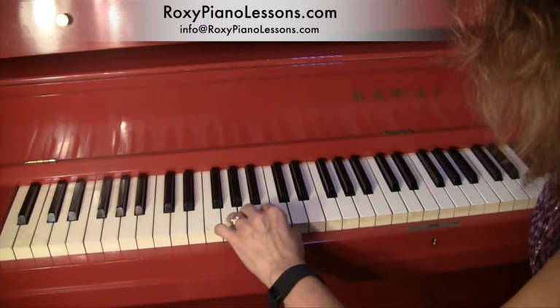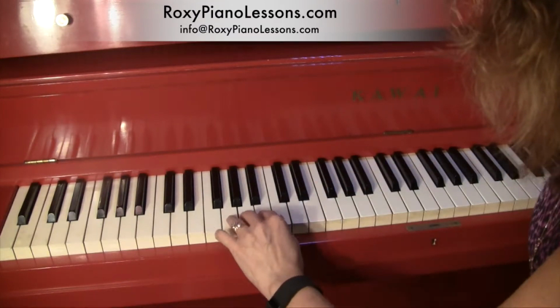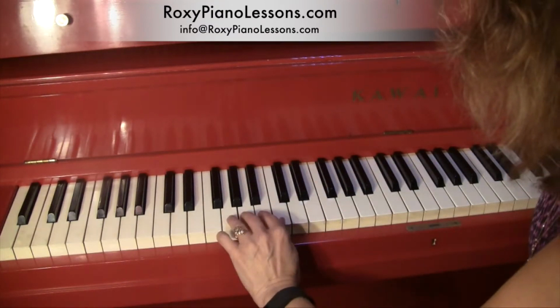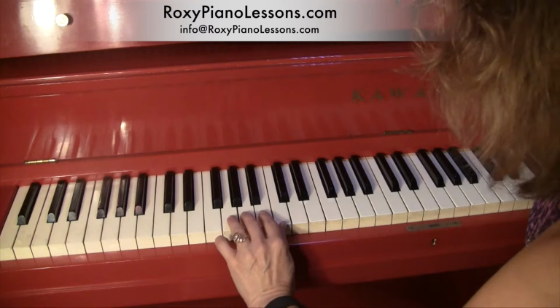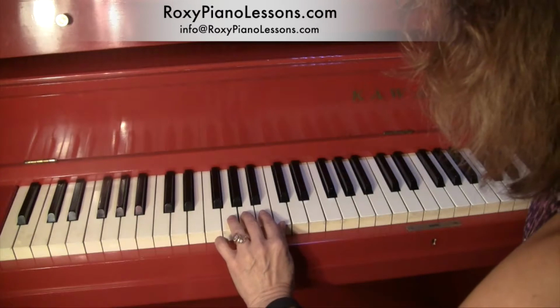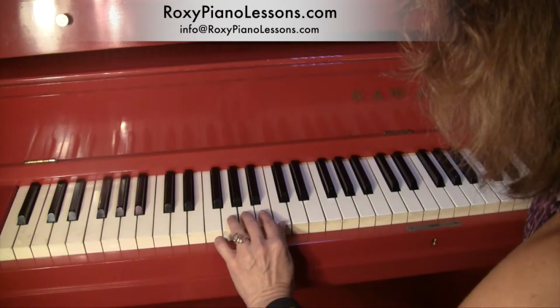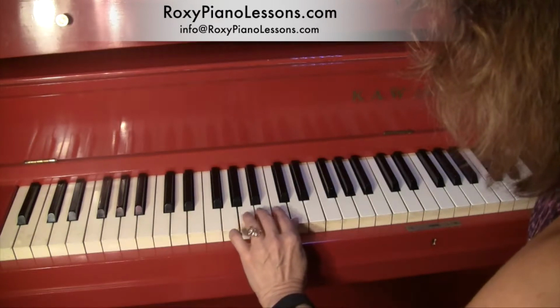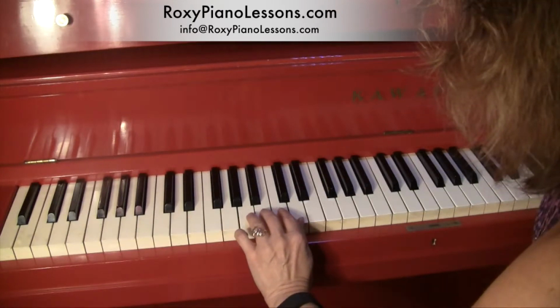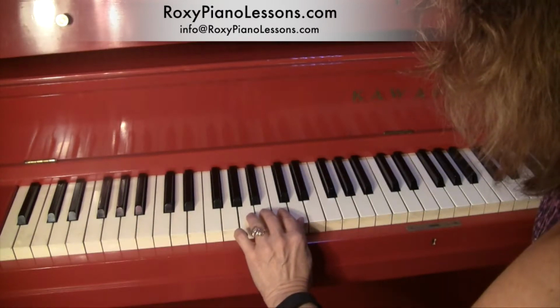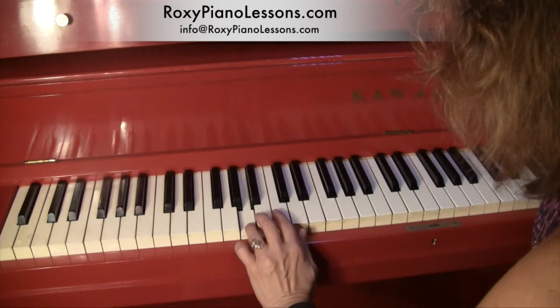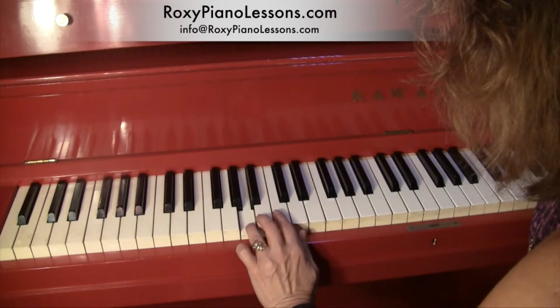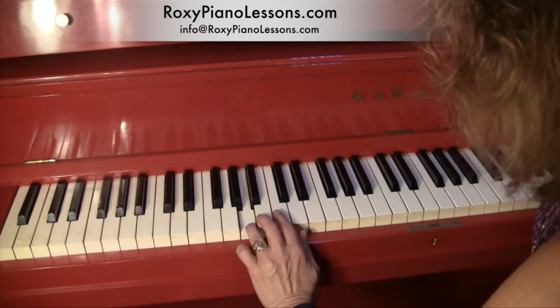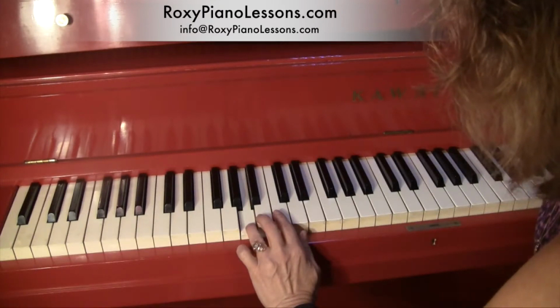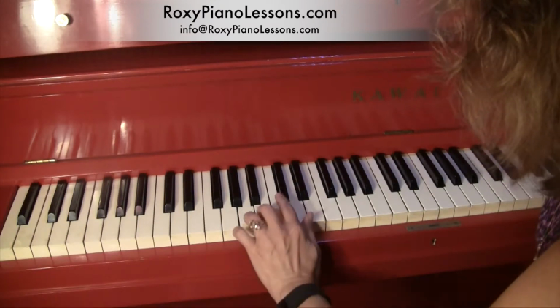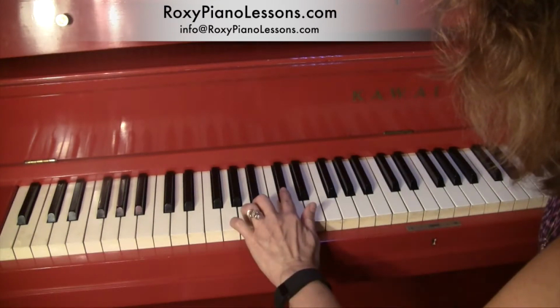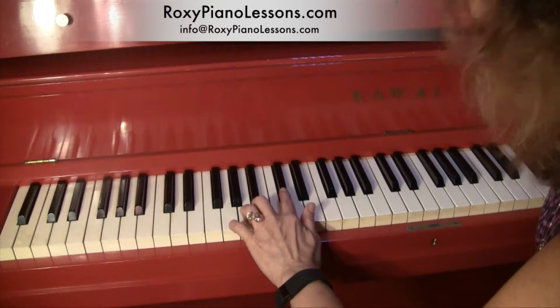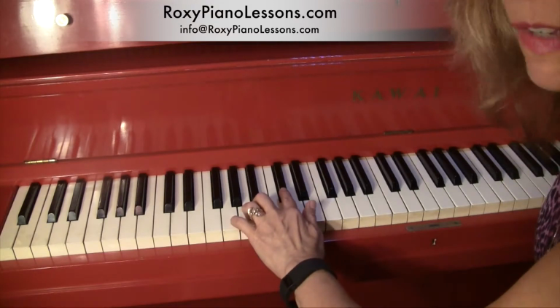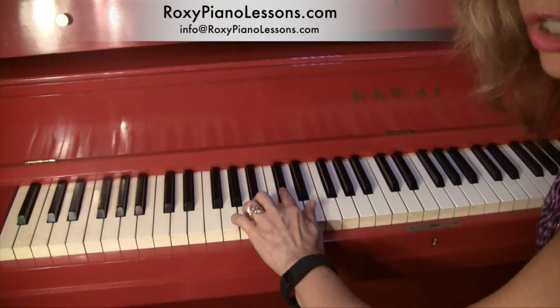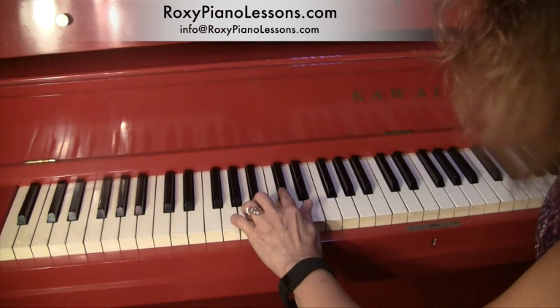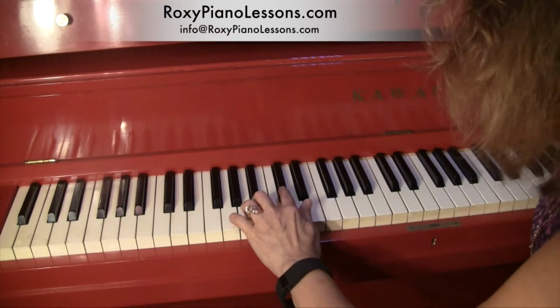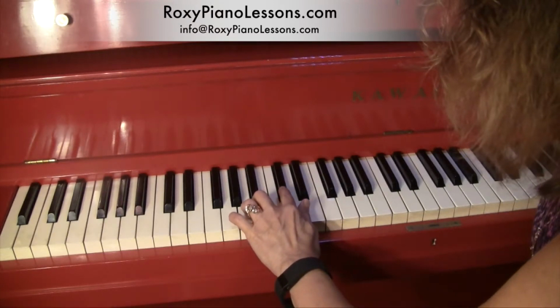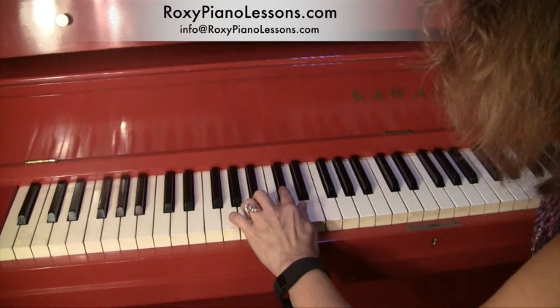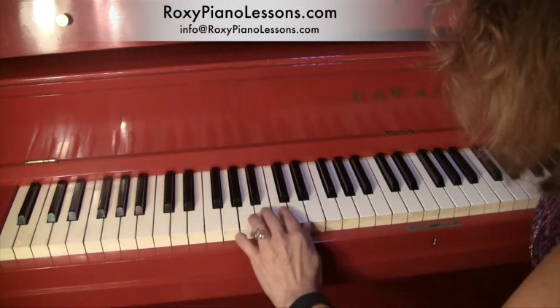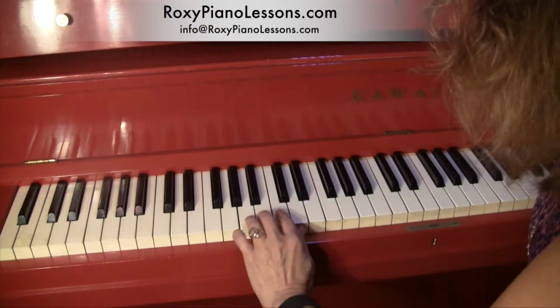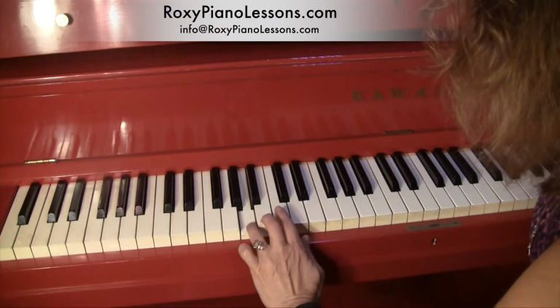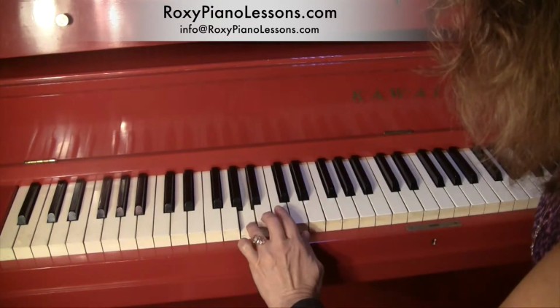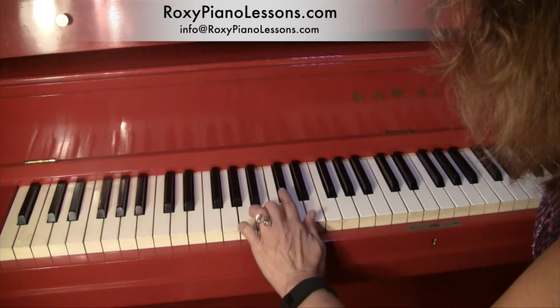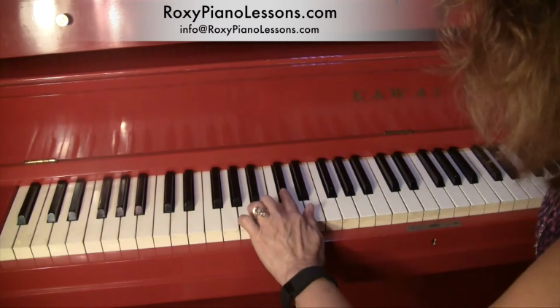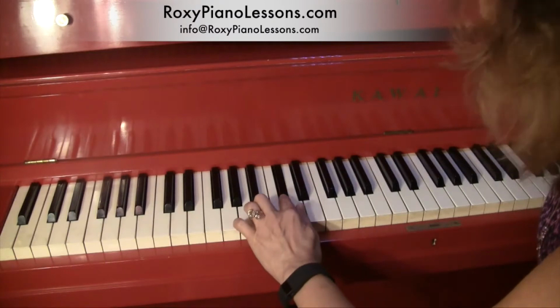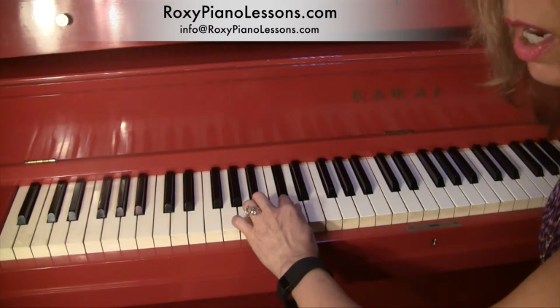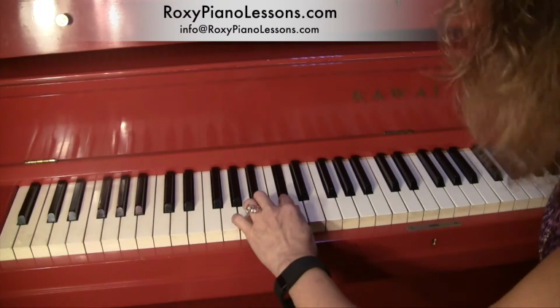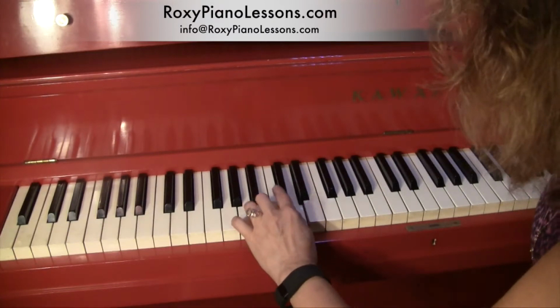Then you move from 4 on G to 4 on A. This time your second finger will play a black note. So it's A, B, C sharp, D.